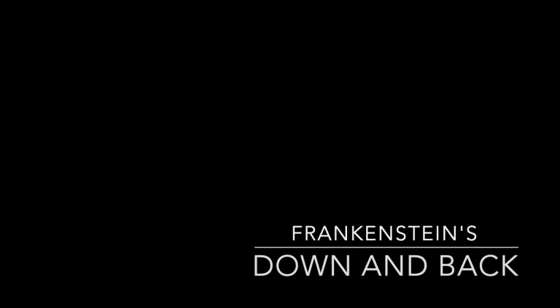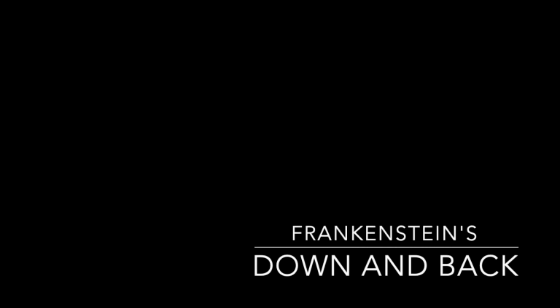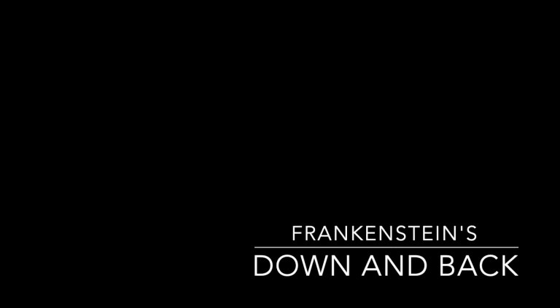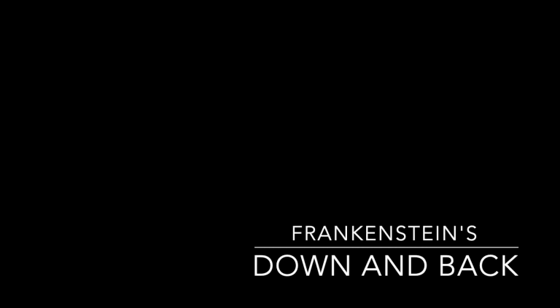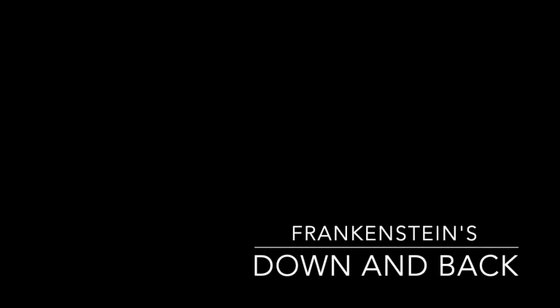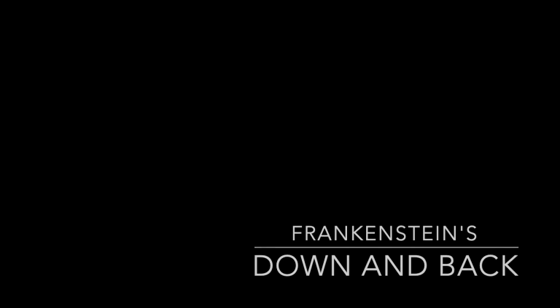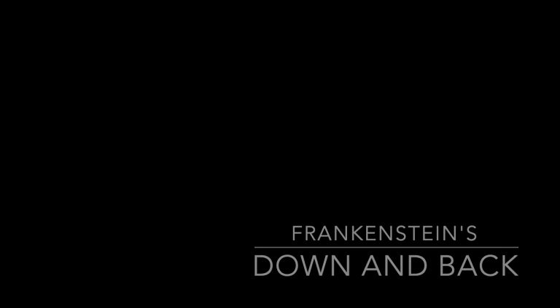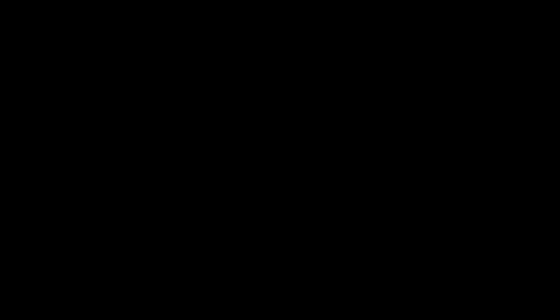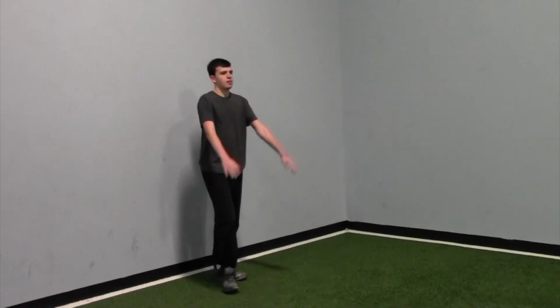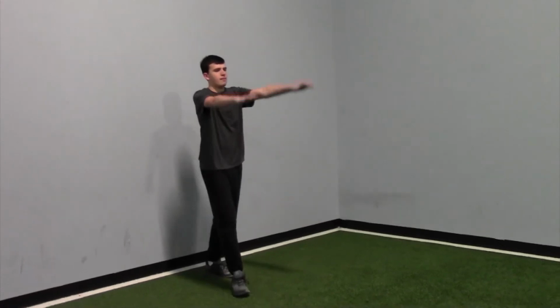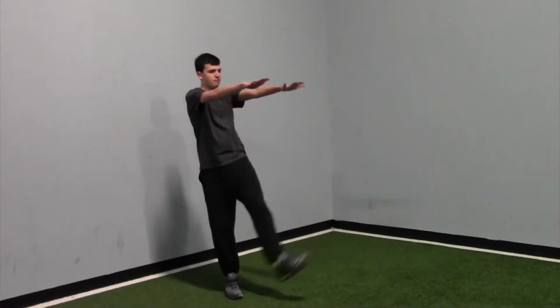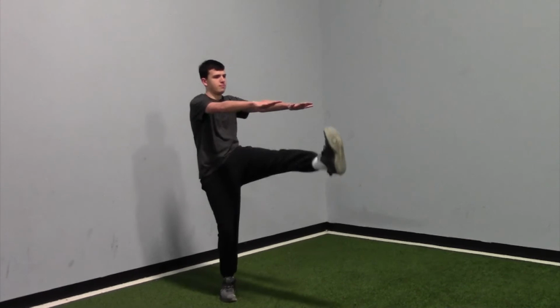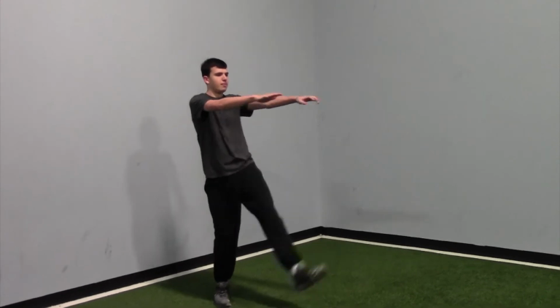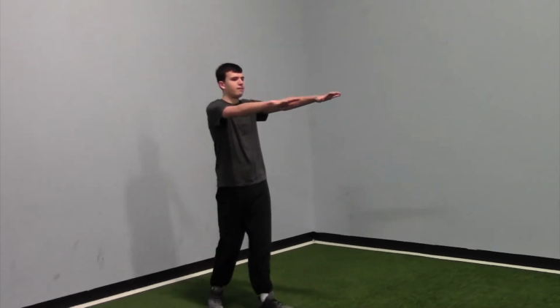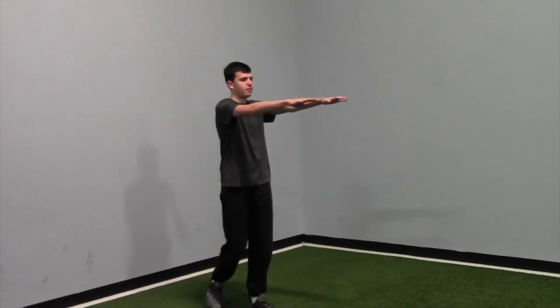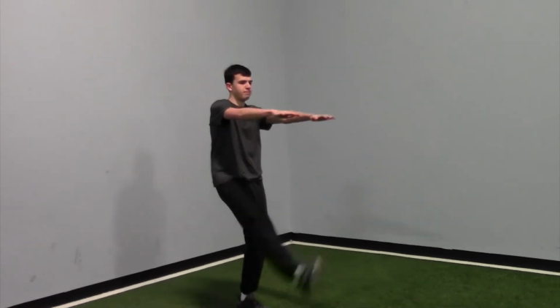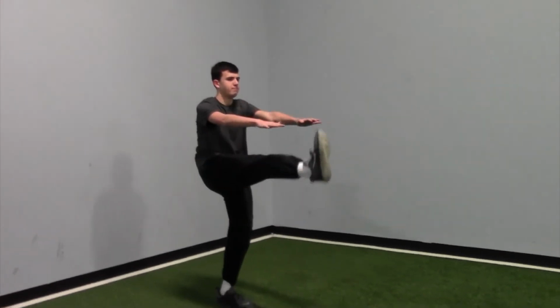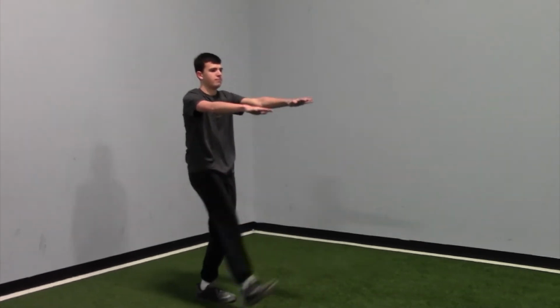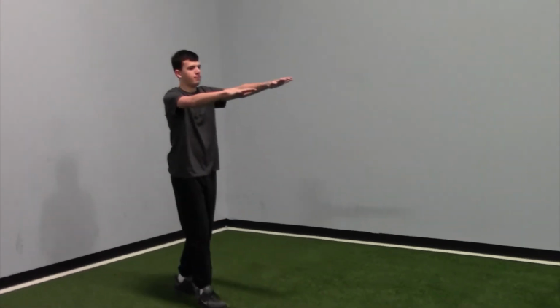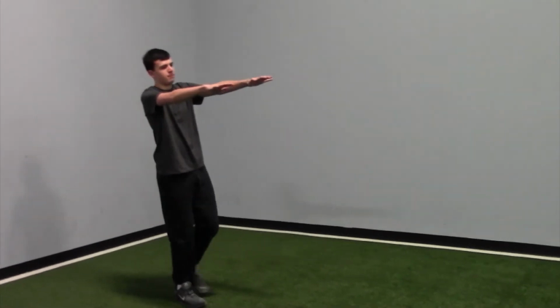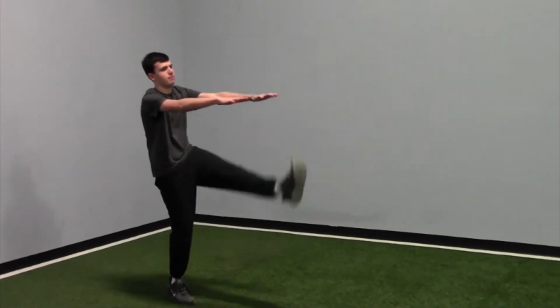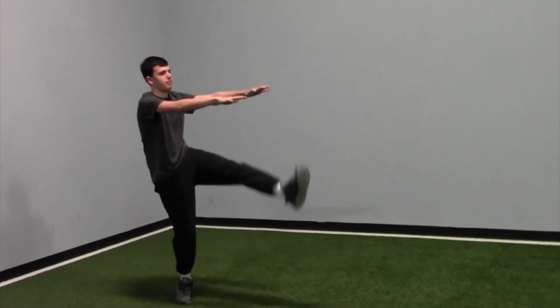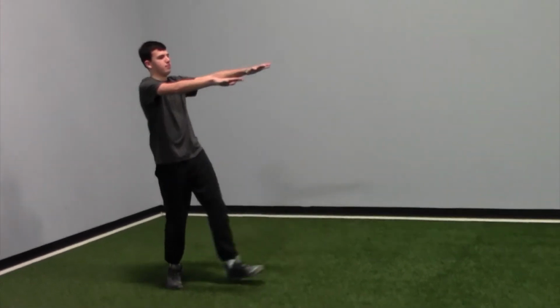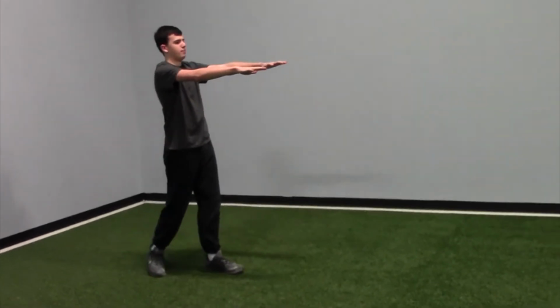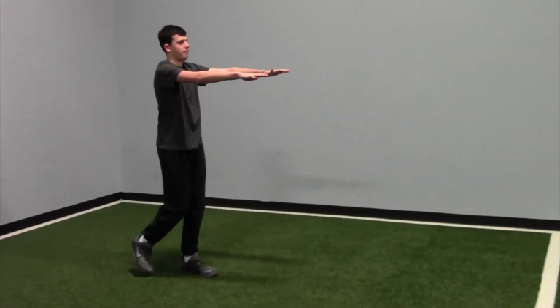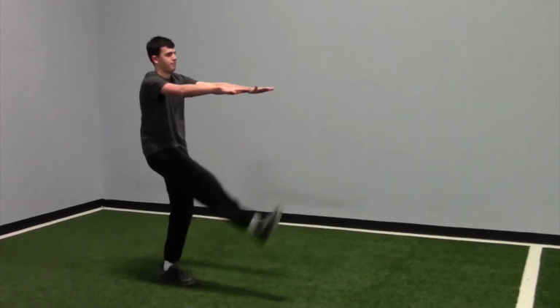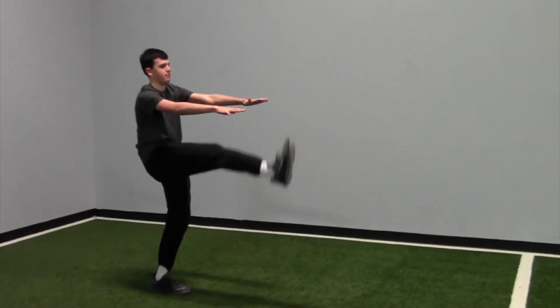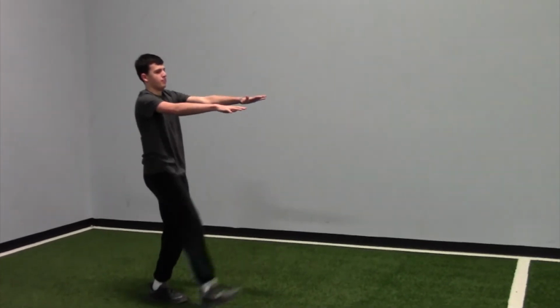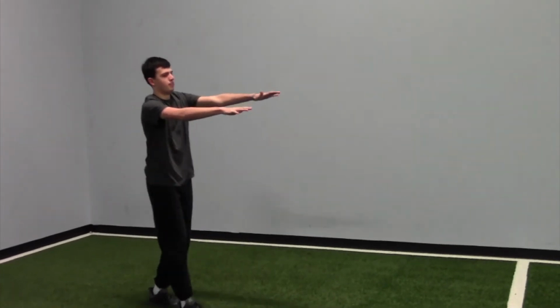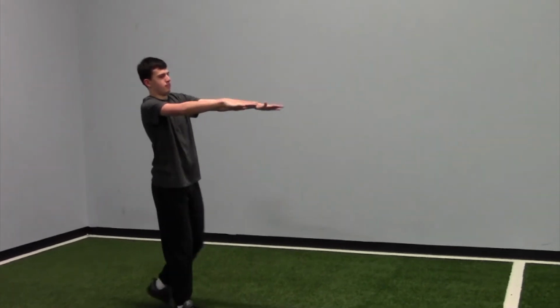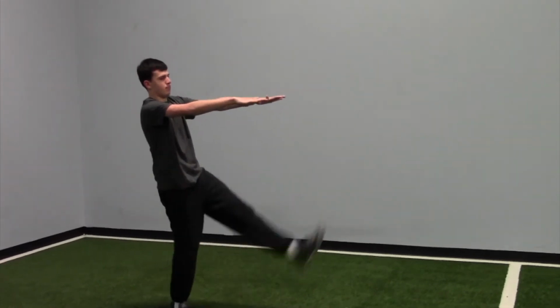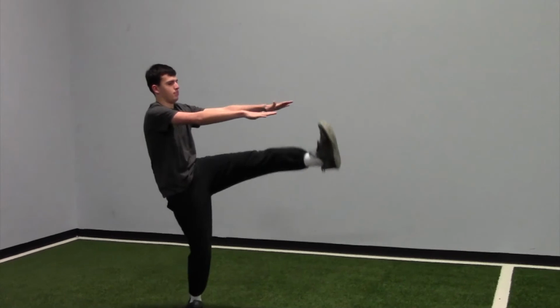Then we have Frankensteins — once again these are down and back as well. You're going to kick that leg up as high as you can, trying to get it to your hands.